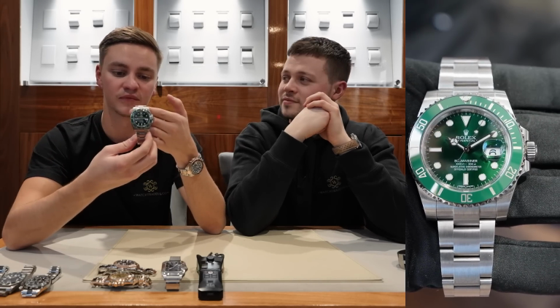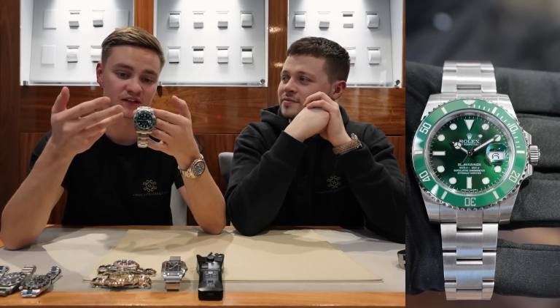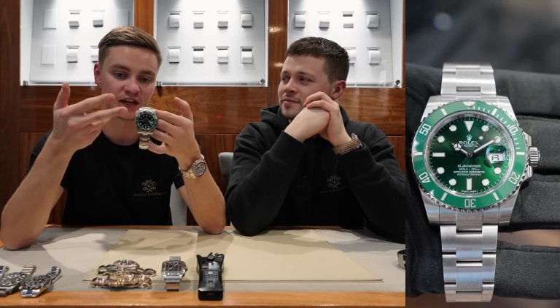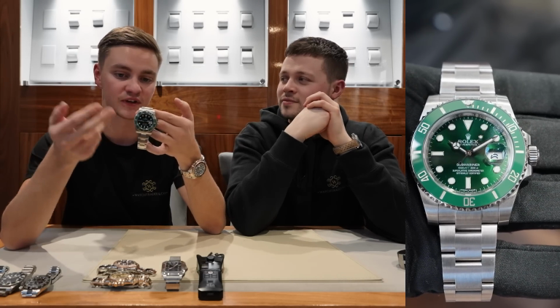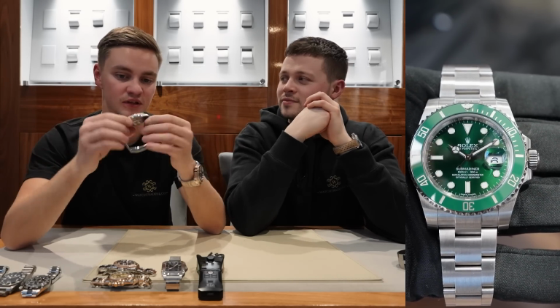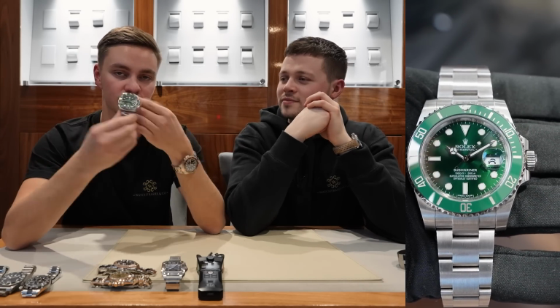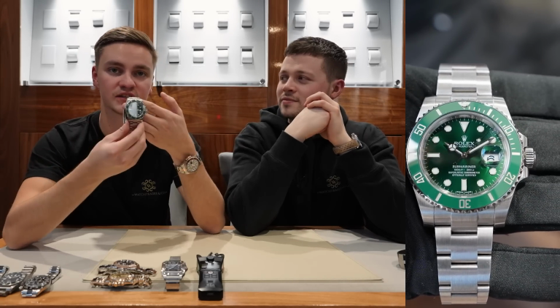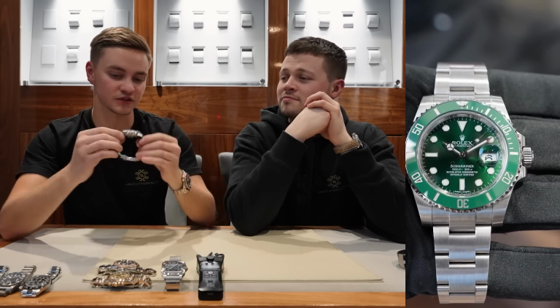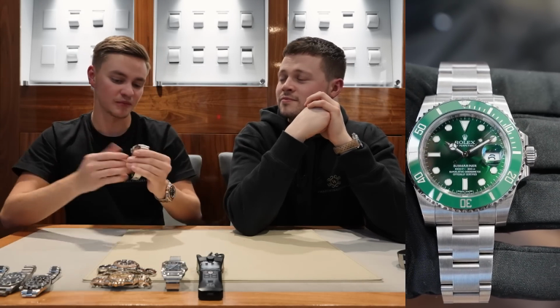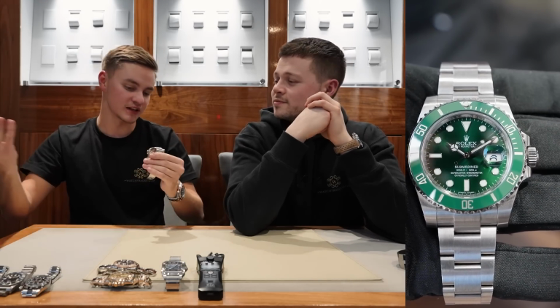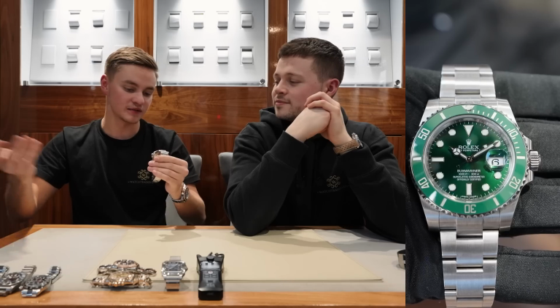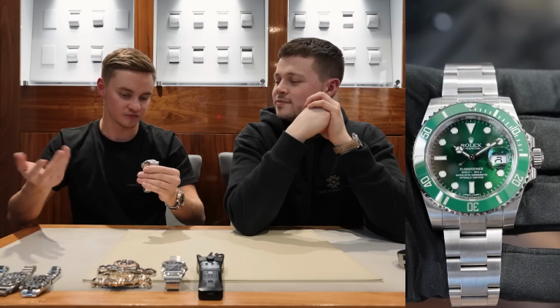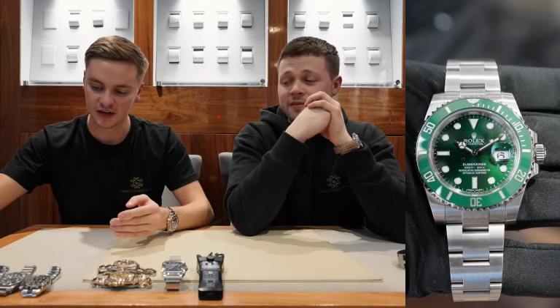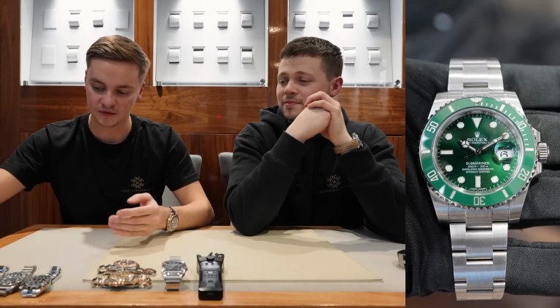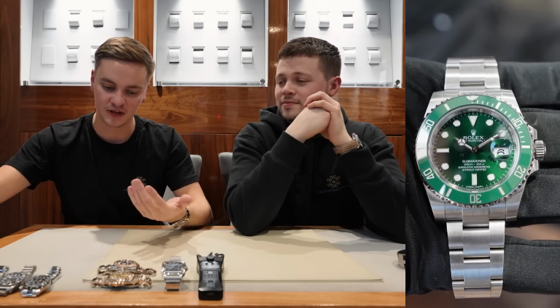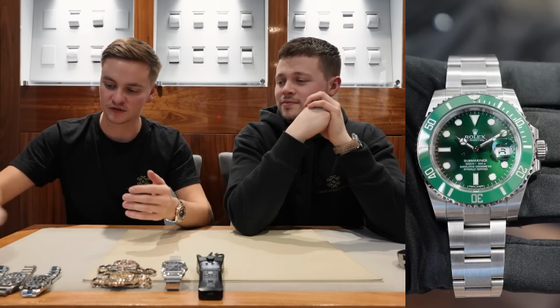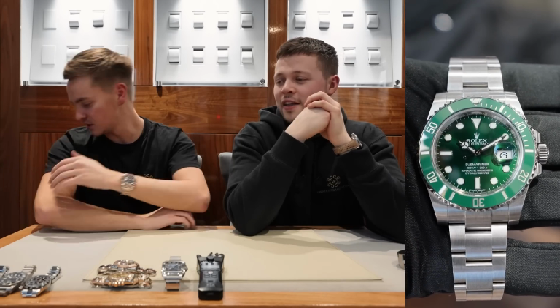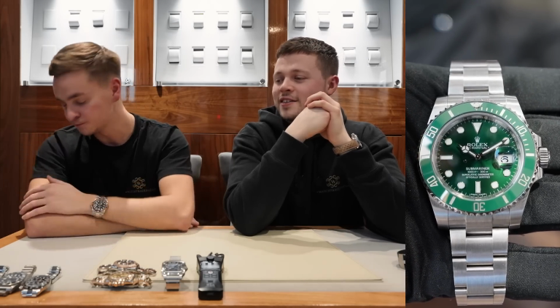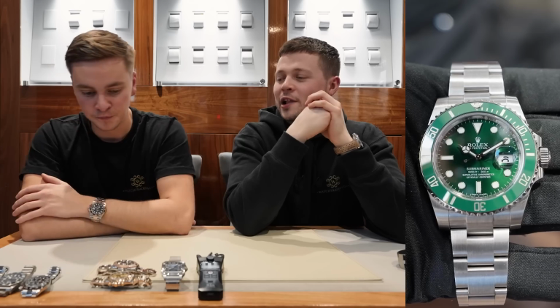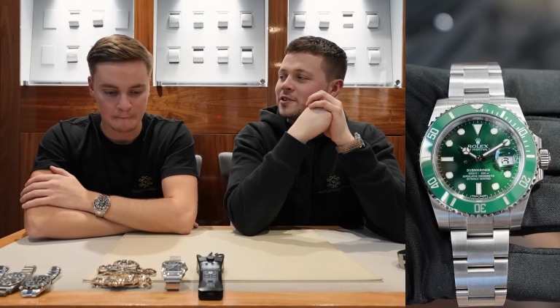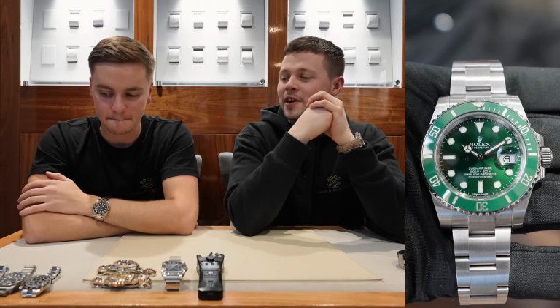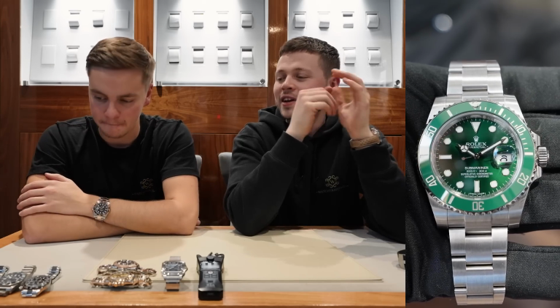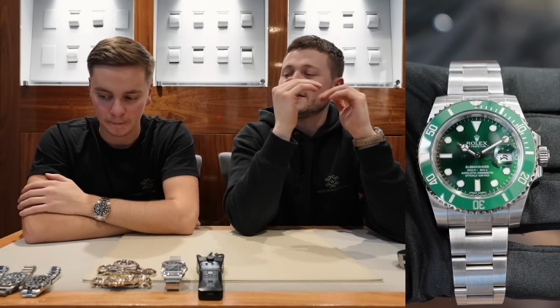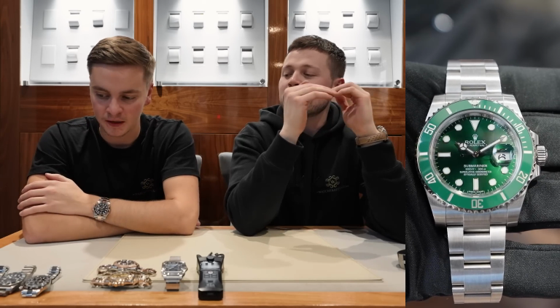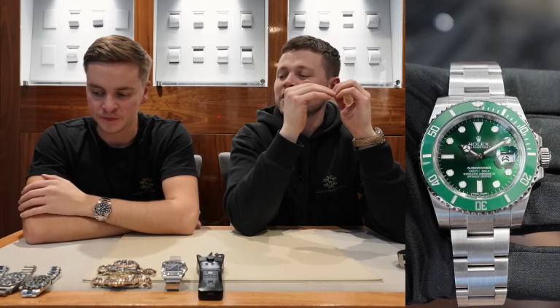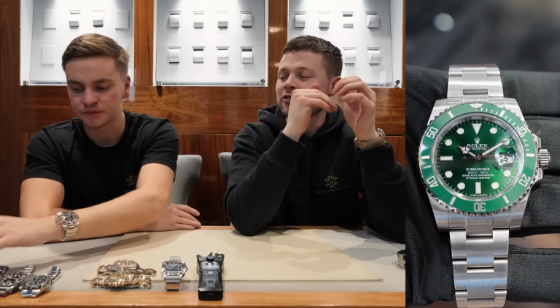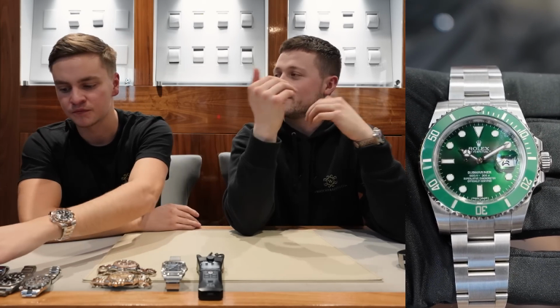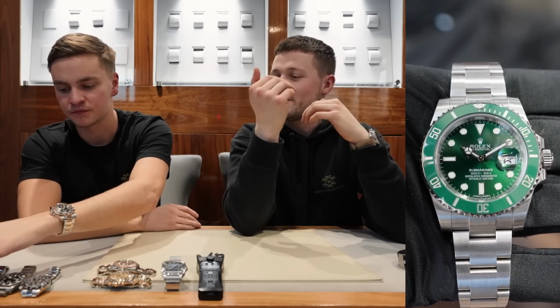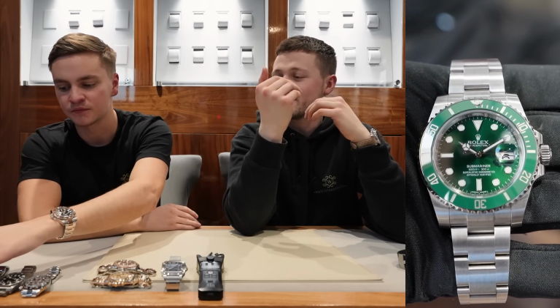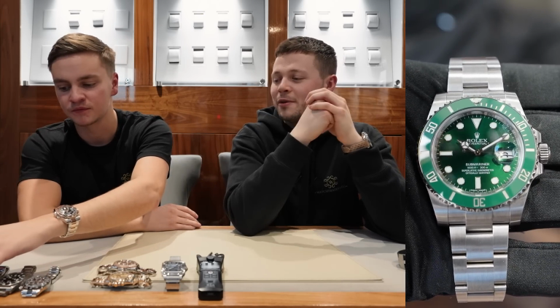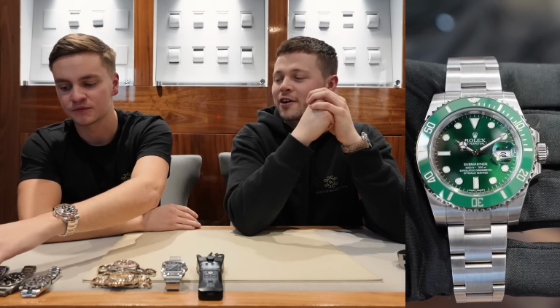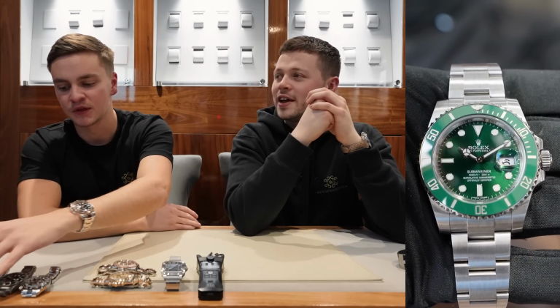This particular one is £18,000 — it's a 2016 model, same reference as the 2019 but just a little less due to age. I think it still holds its own; it's a different watch in its own right with that green dial compared to the Starbucks.